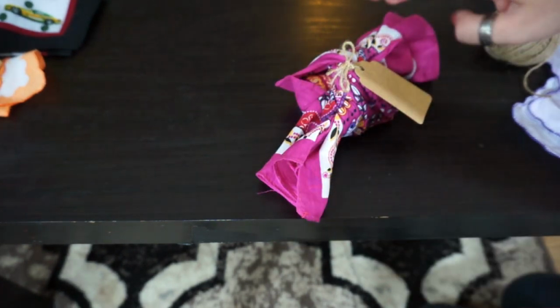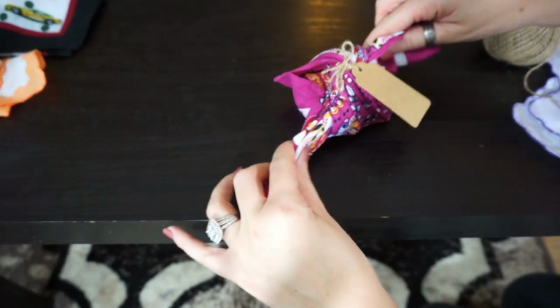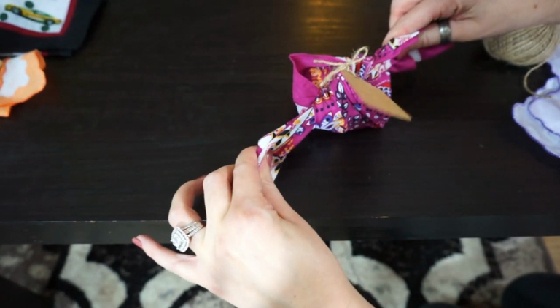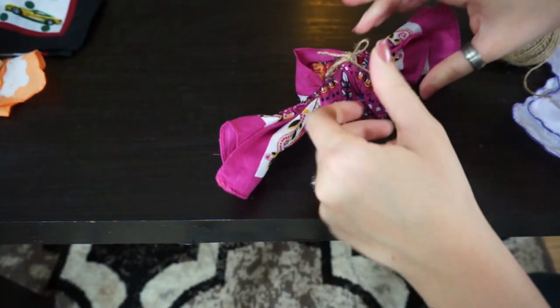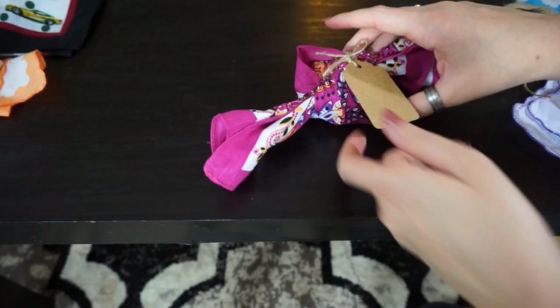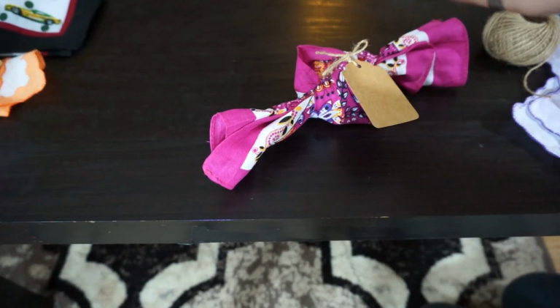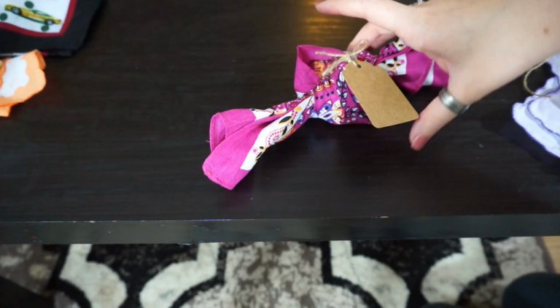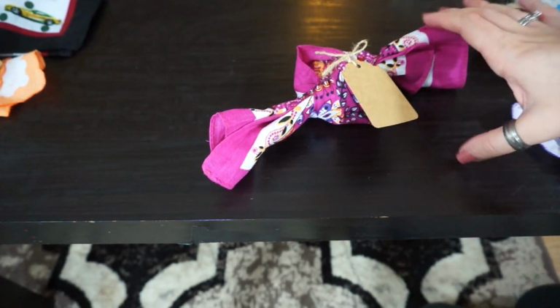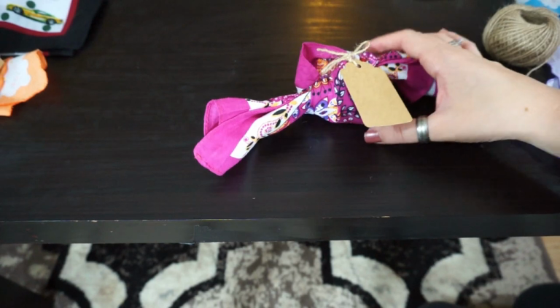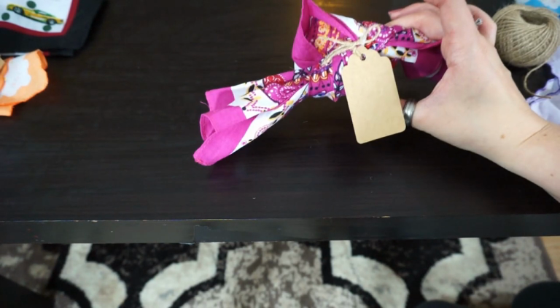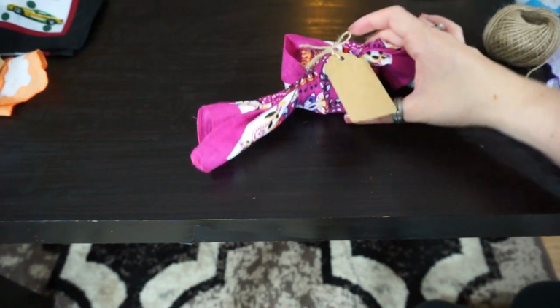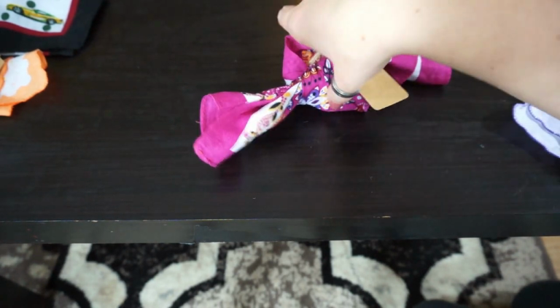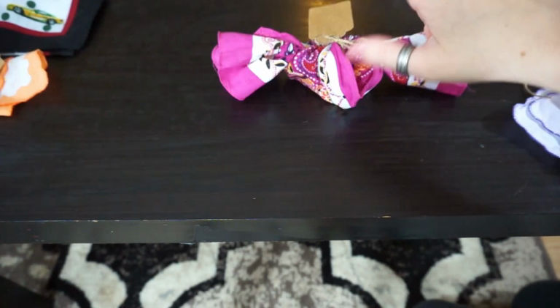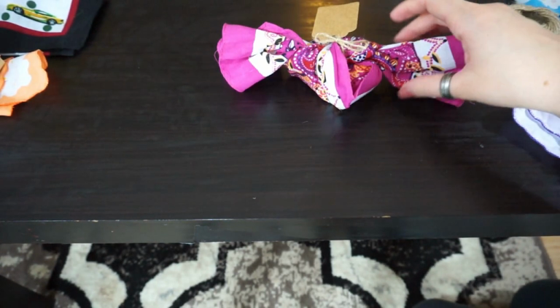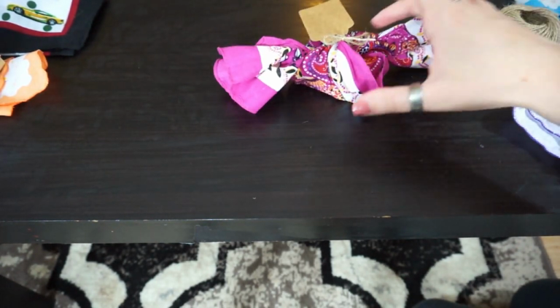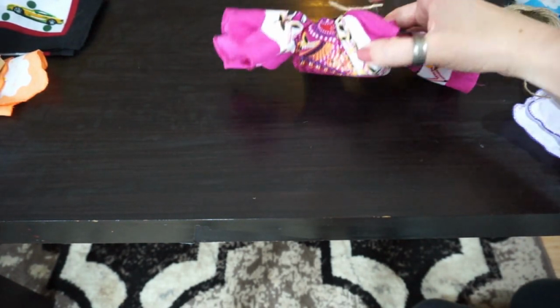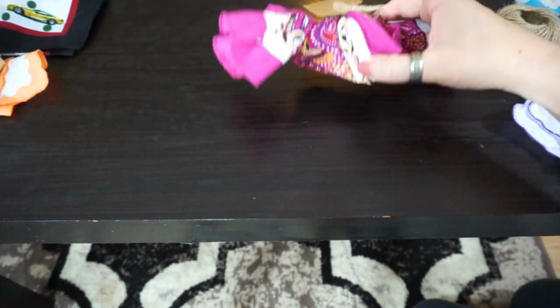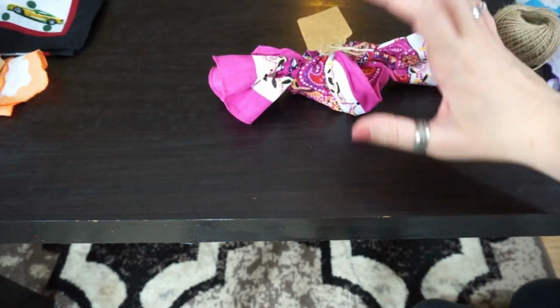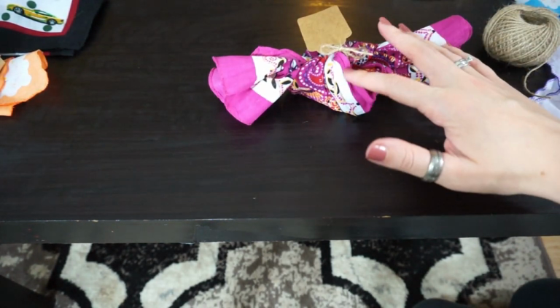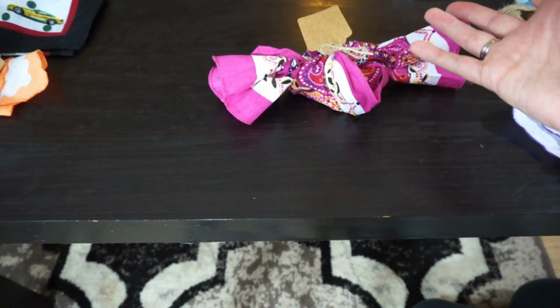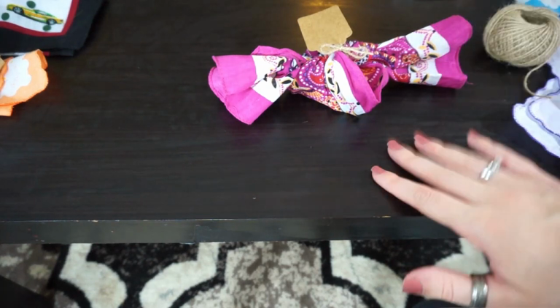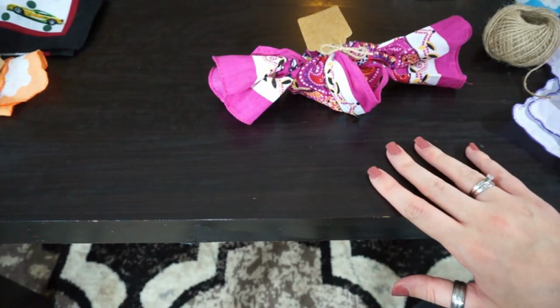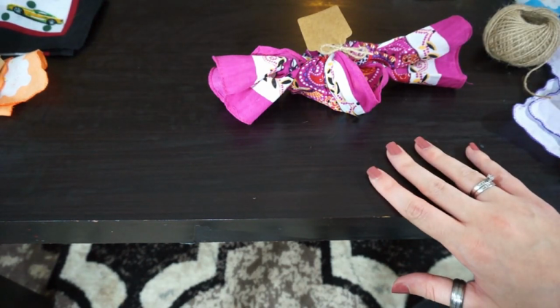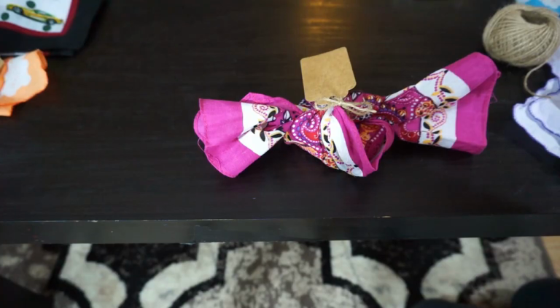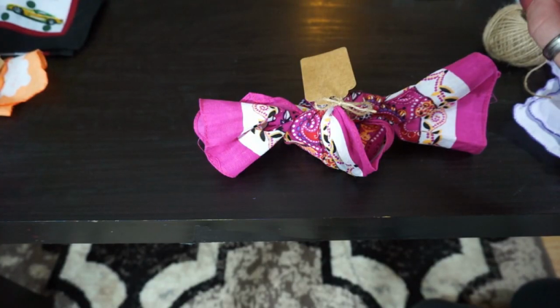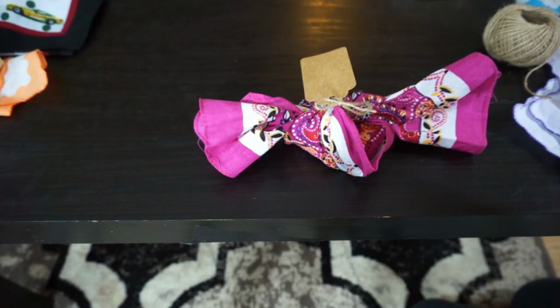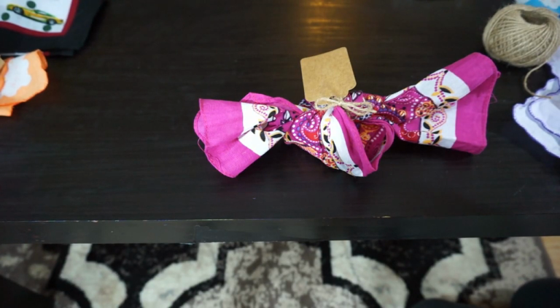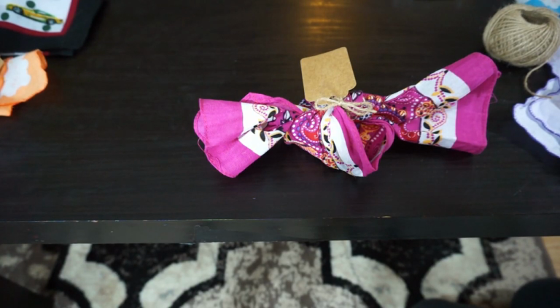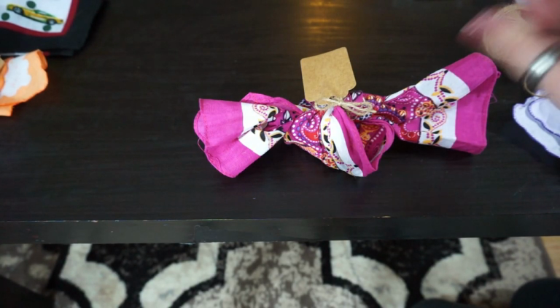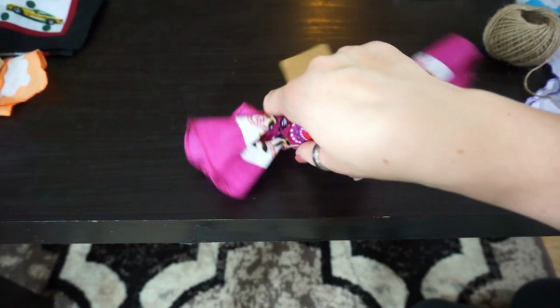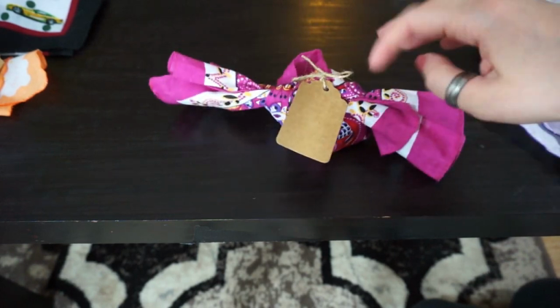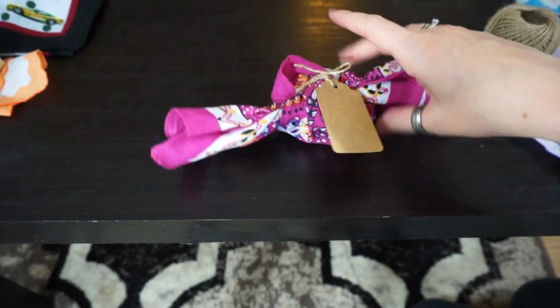And there — you also have your name tag on it. So you have your little gift inside of a handkerchief, and the handkerchief itself also acts as a little gift as well. And you are not wasting wrapping paper, which is super, super great.